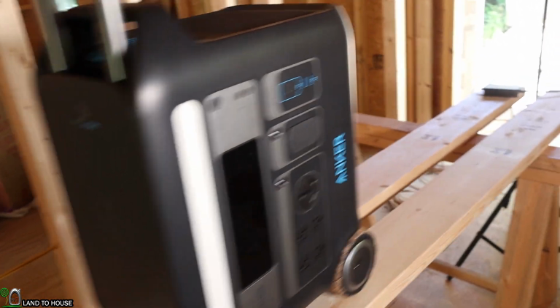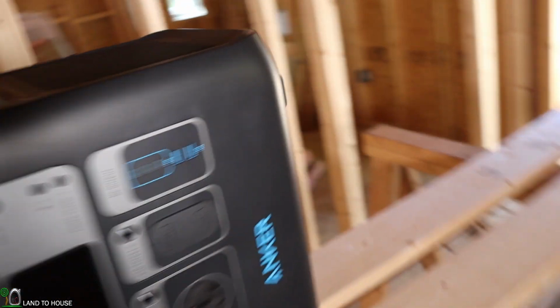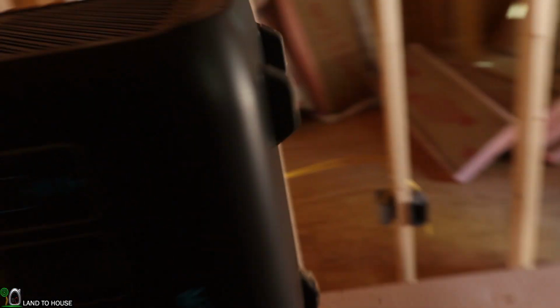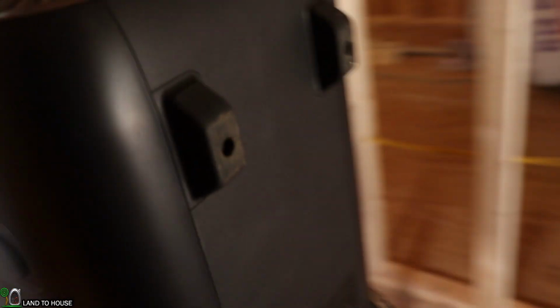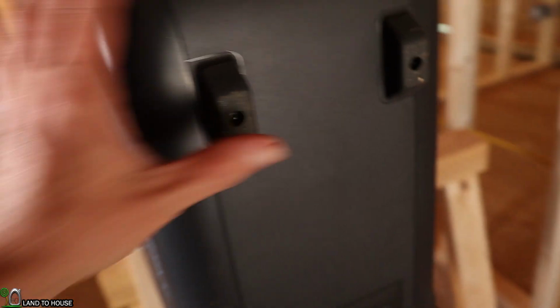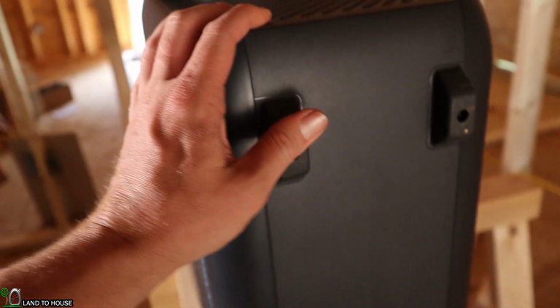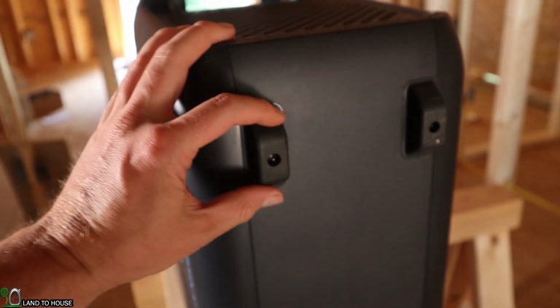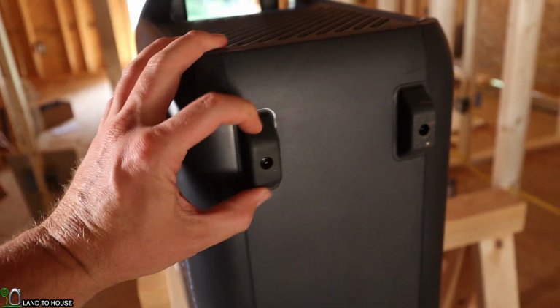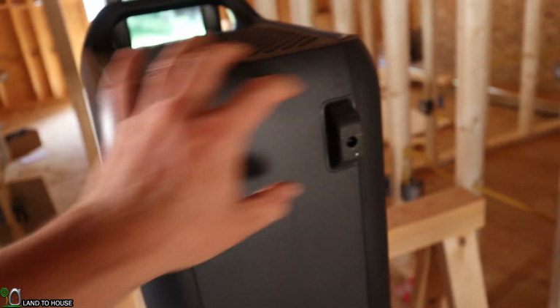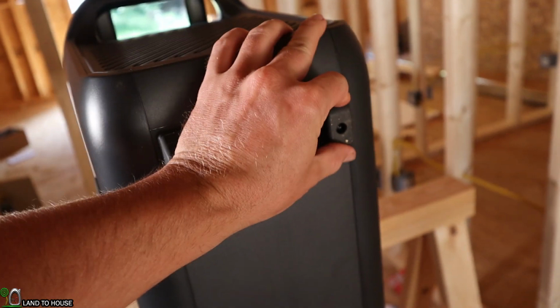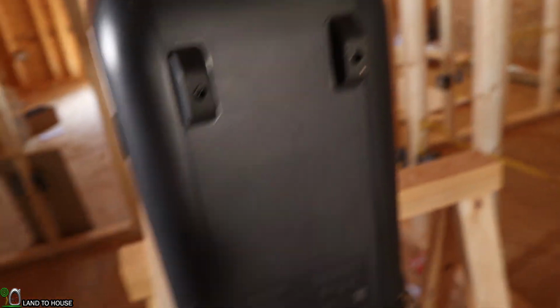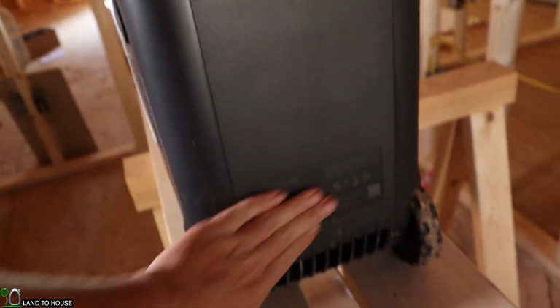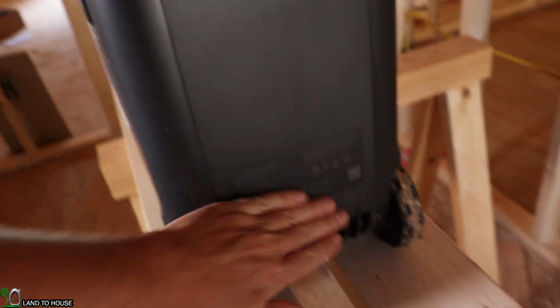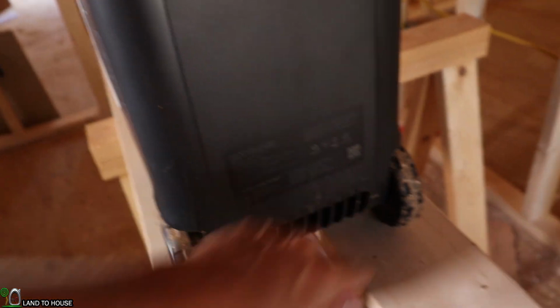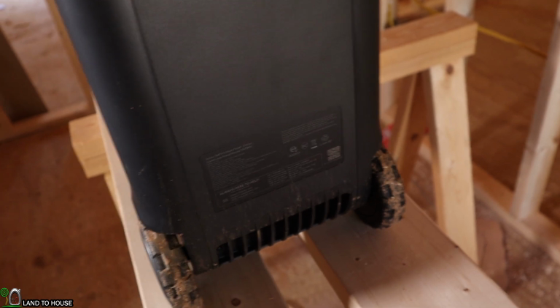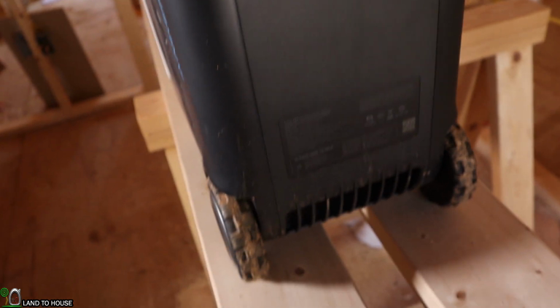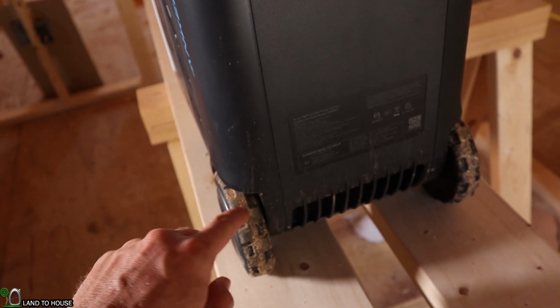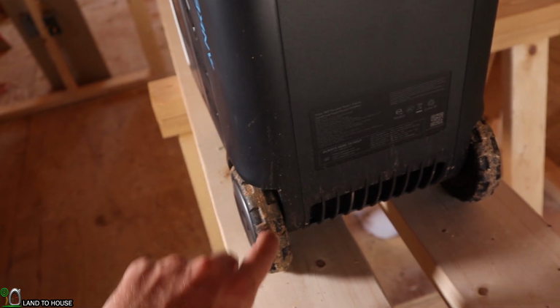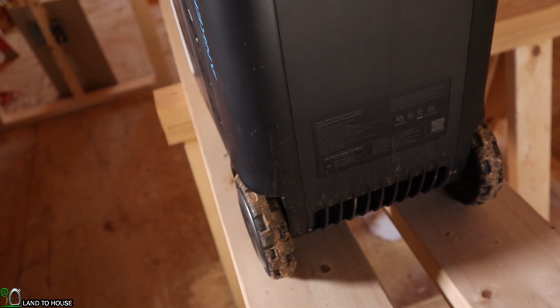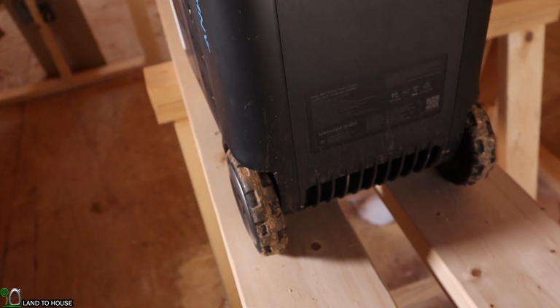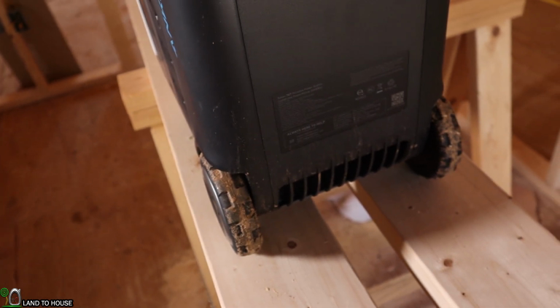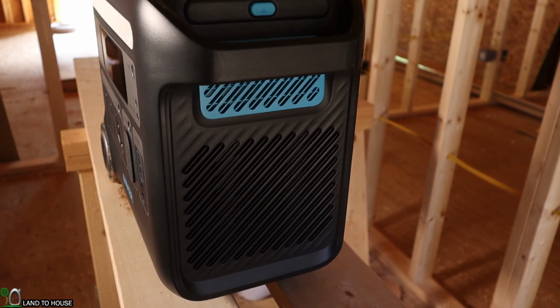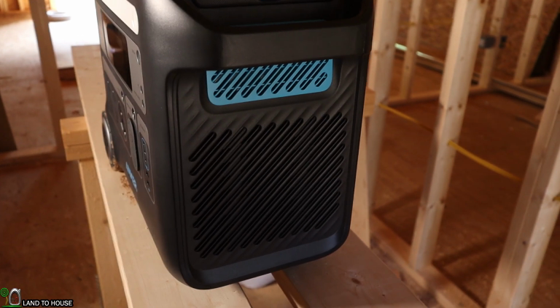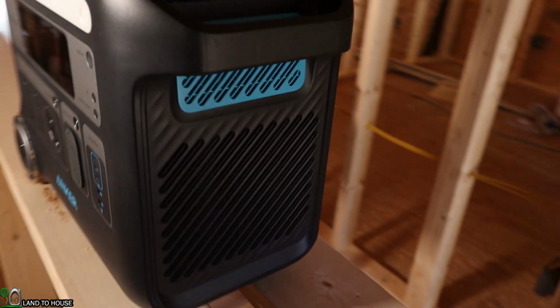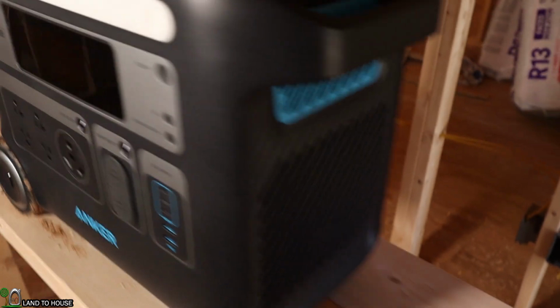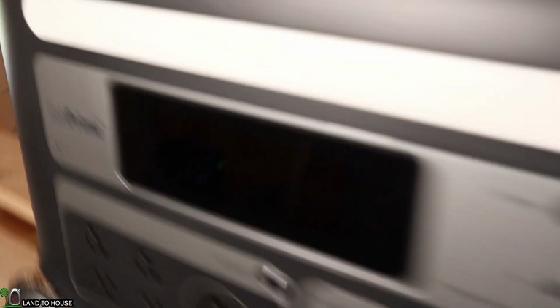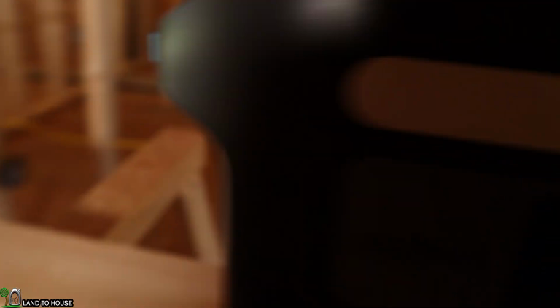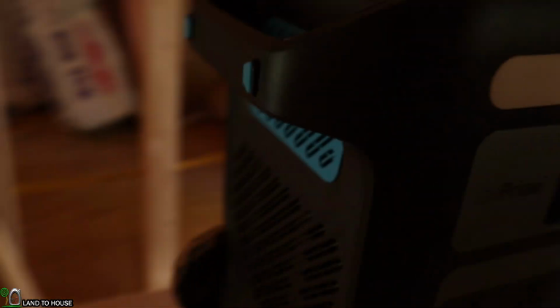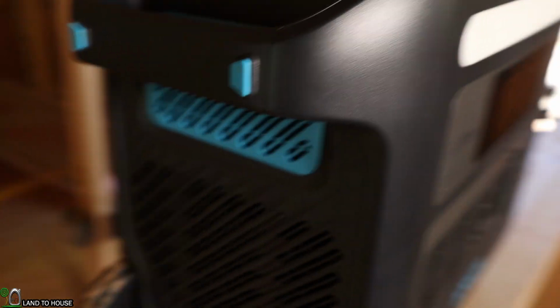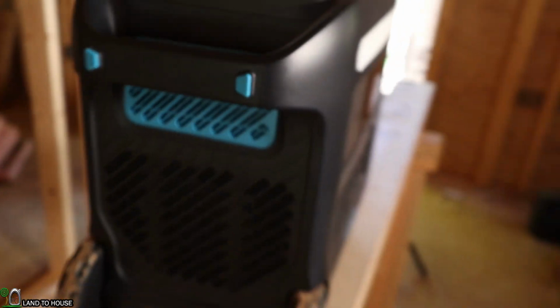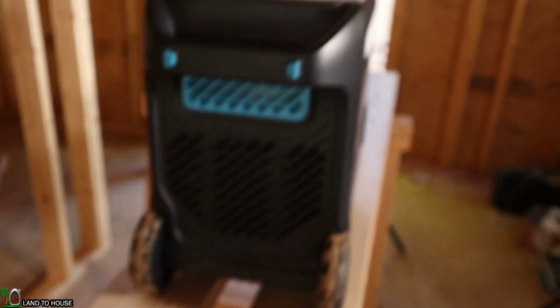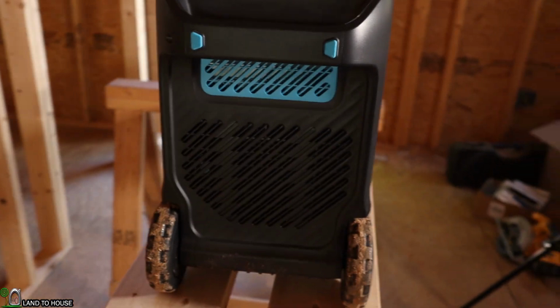Looking at the bottom, there are large rubber stoppers, a sticker with some information on it, and those nice plastic wheels. Both sides have lots of ventilation for whenever this unit gets going and gets a little heat to it.